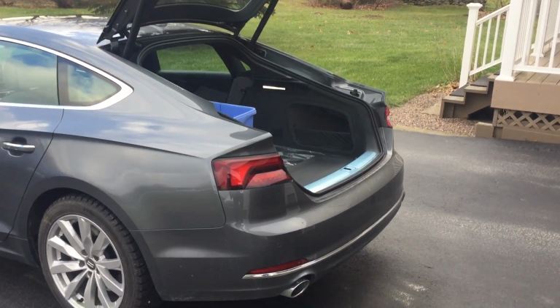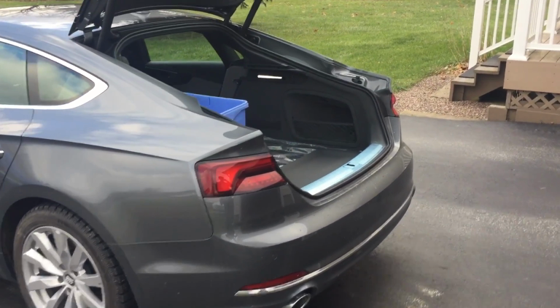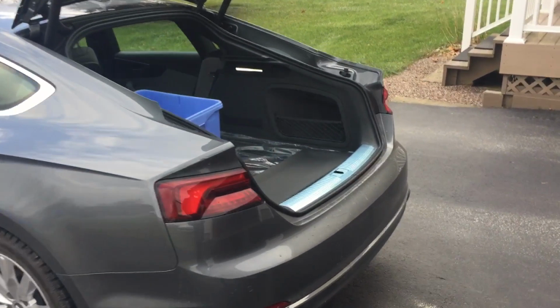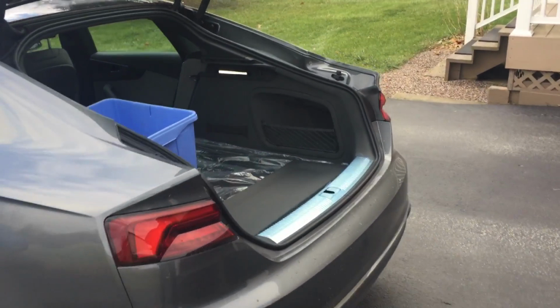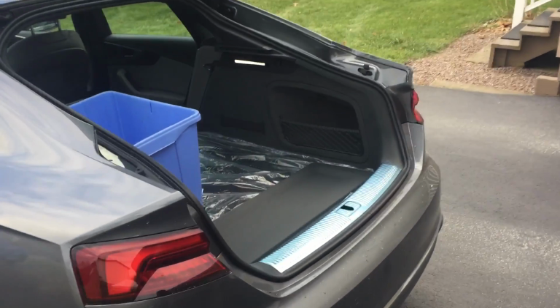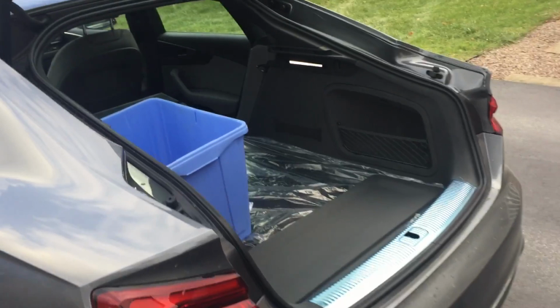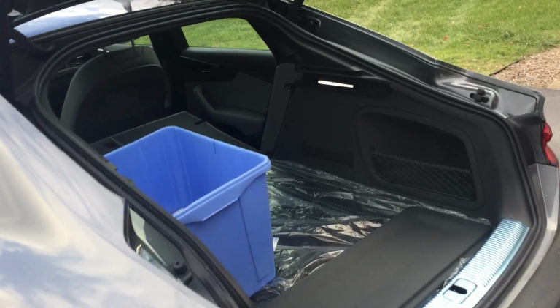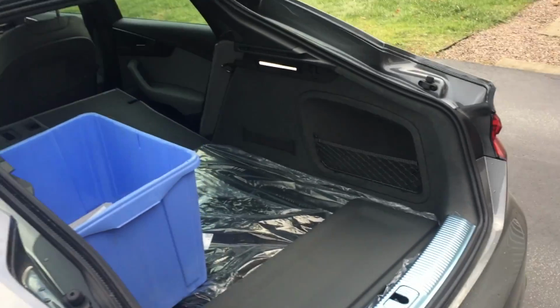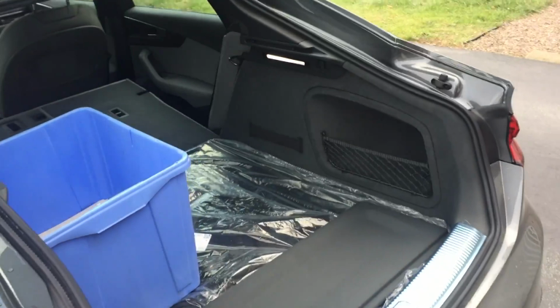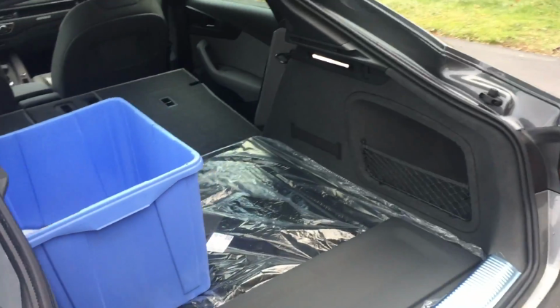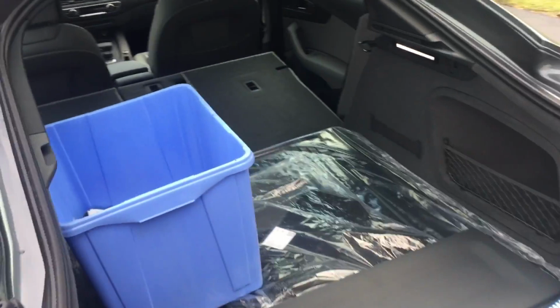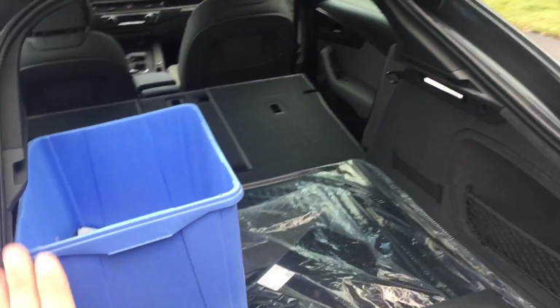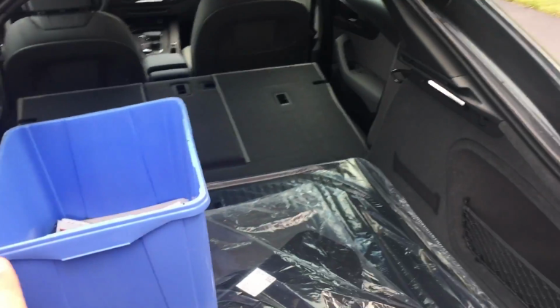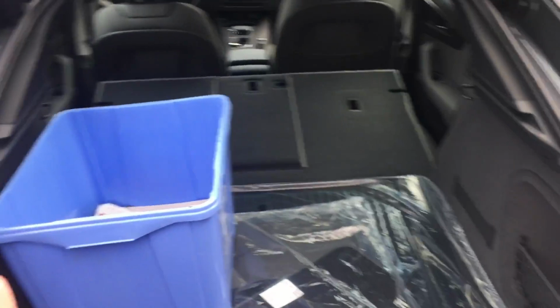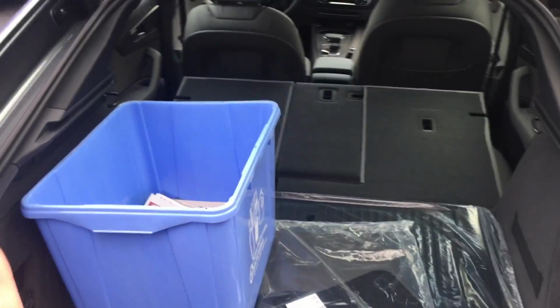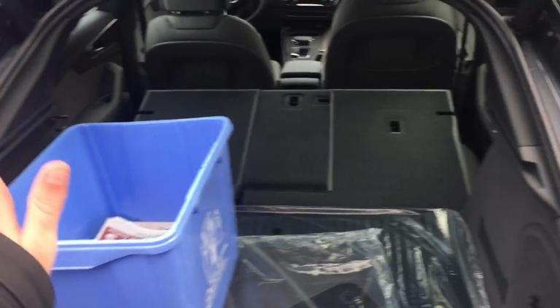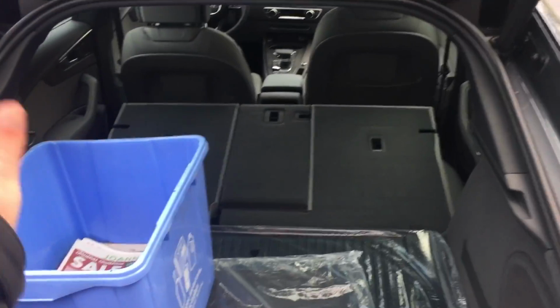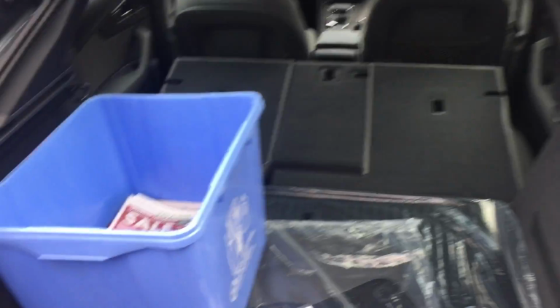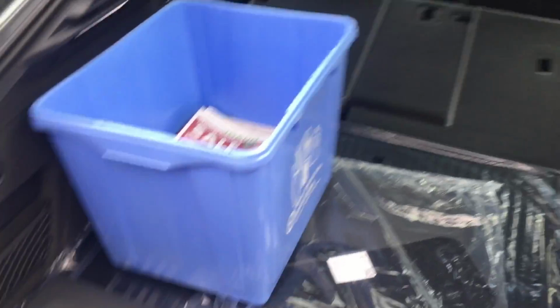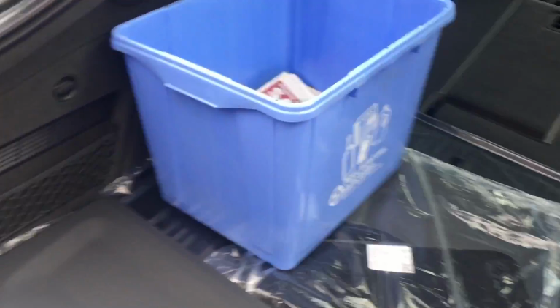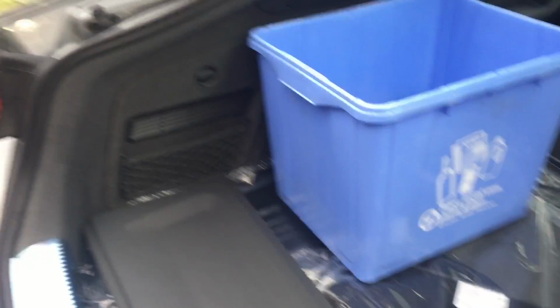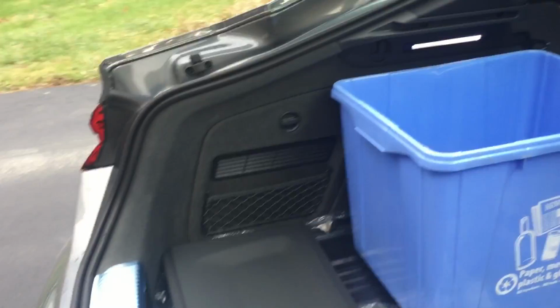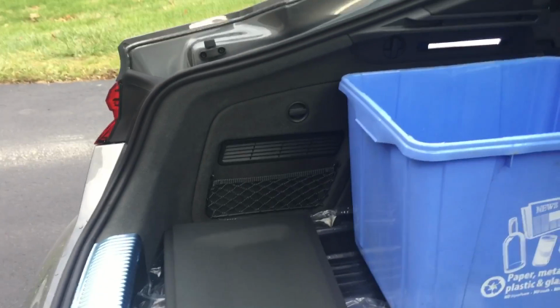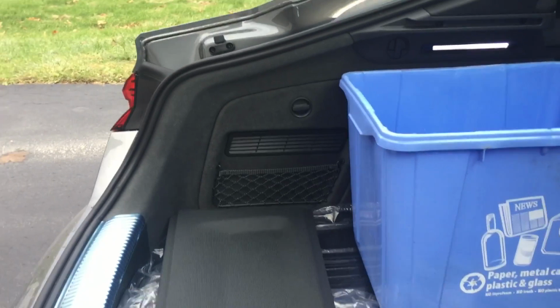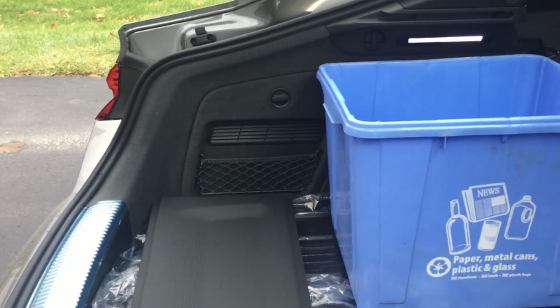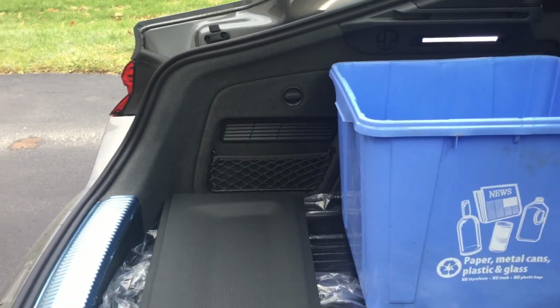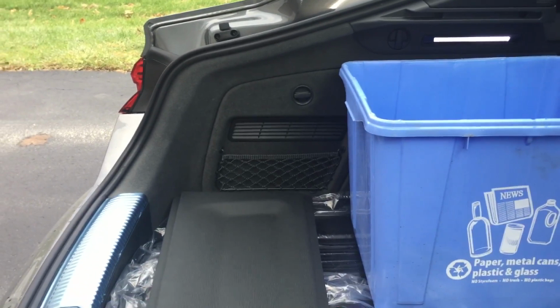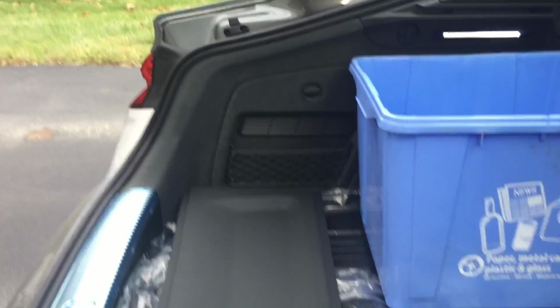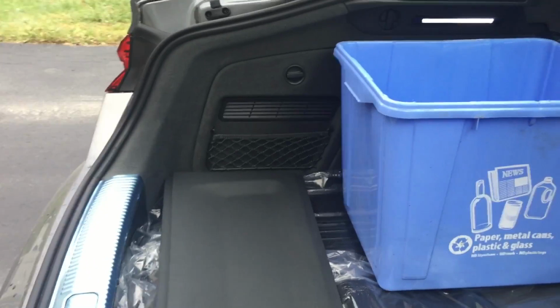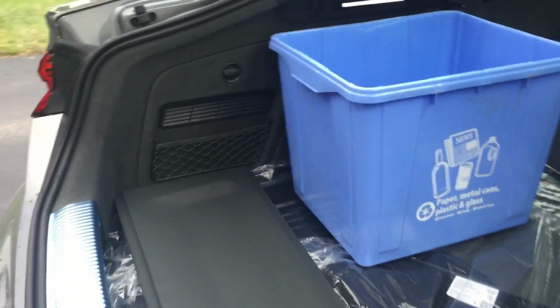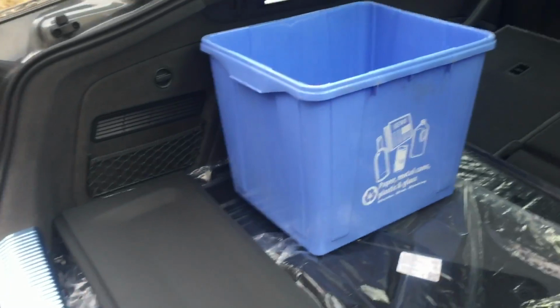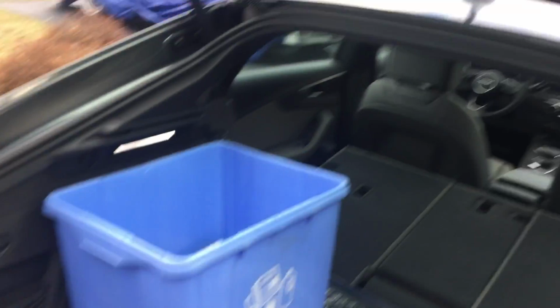What I have in here right now is a standard size recycling bin, and this is as far back as you can push it when the rear seatbacks are up. Not so much room left, but a decent amount.